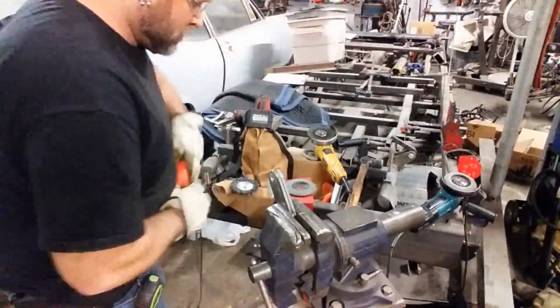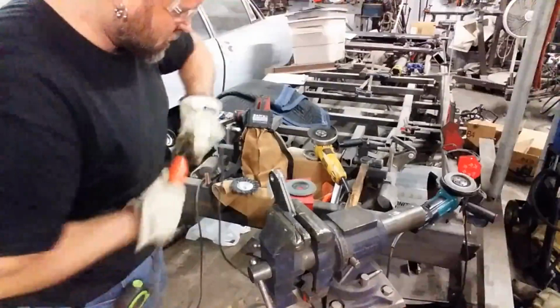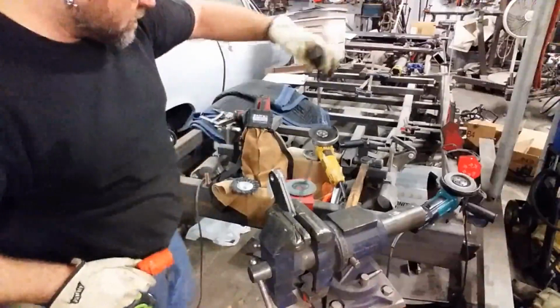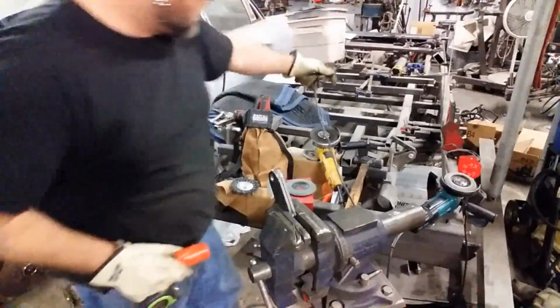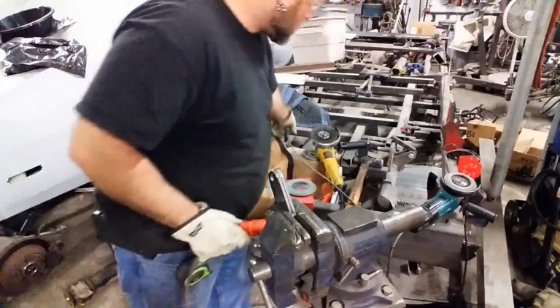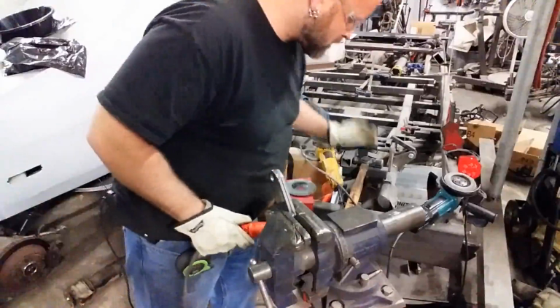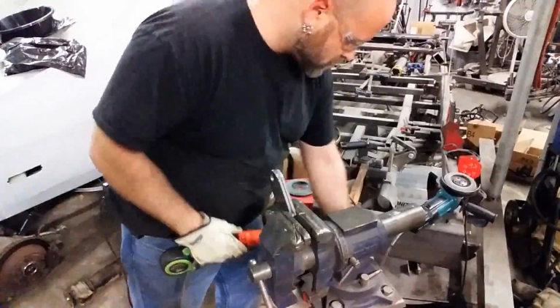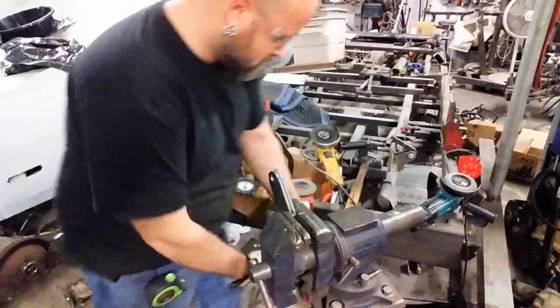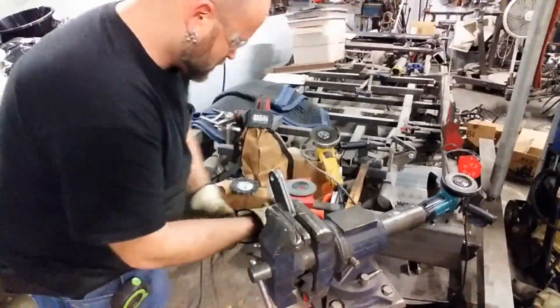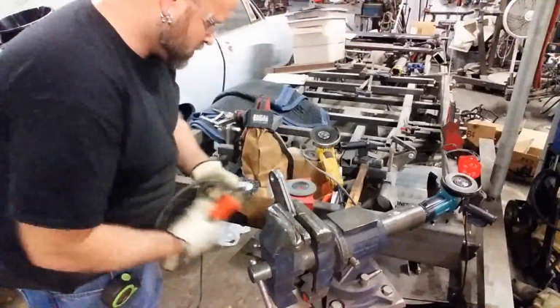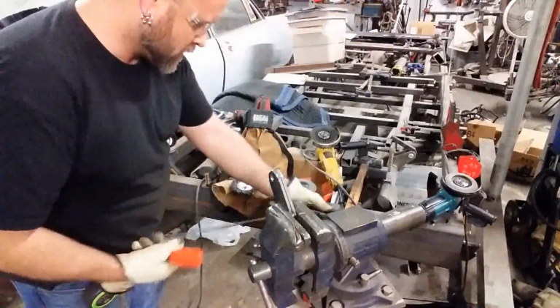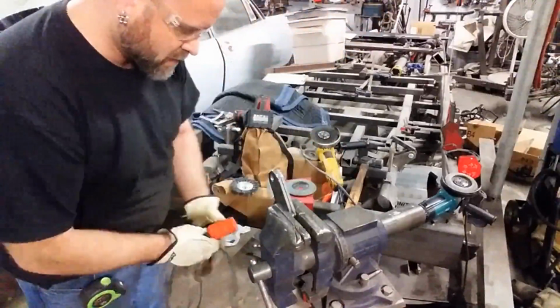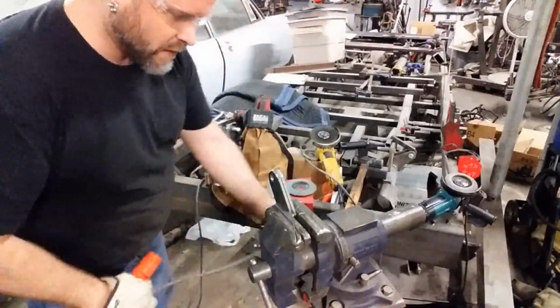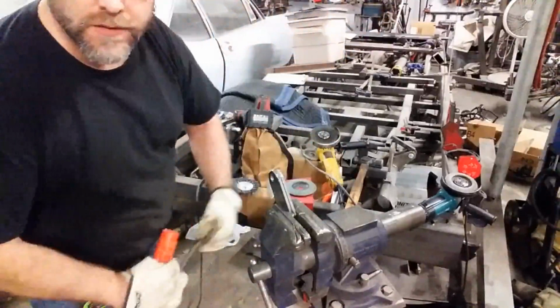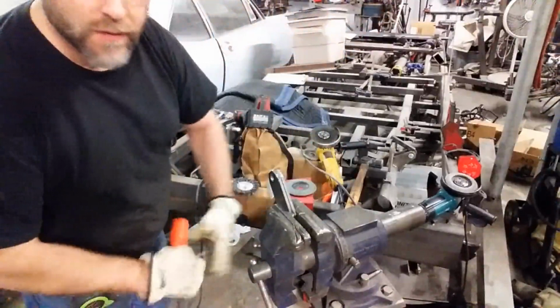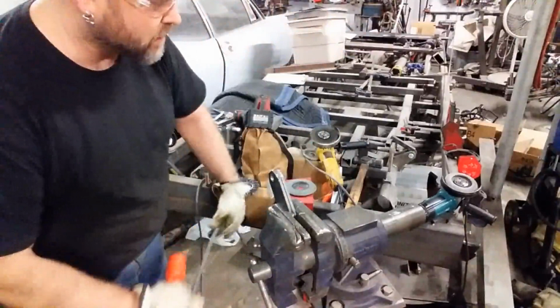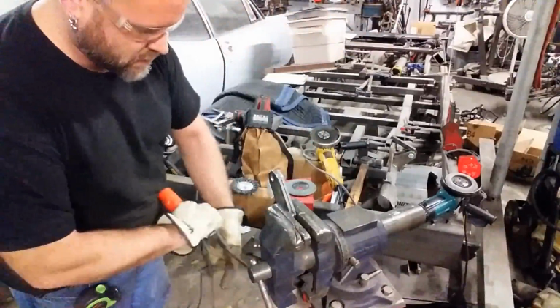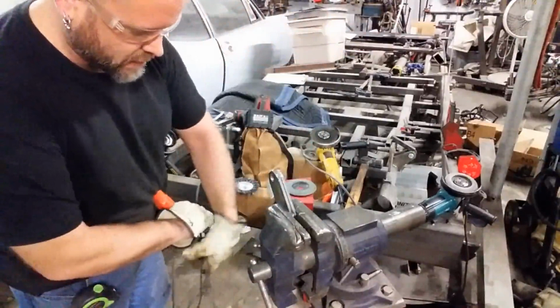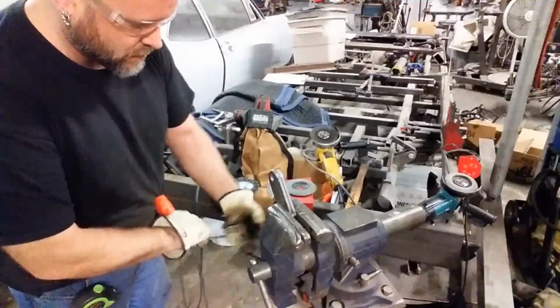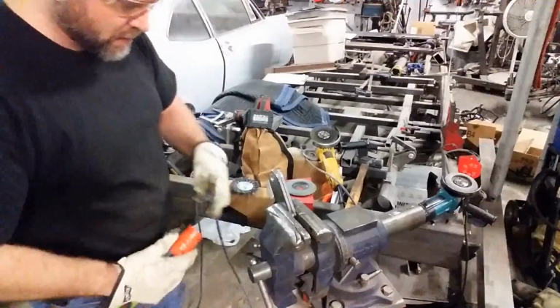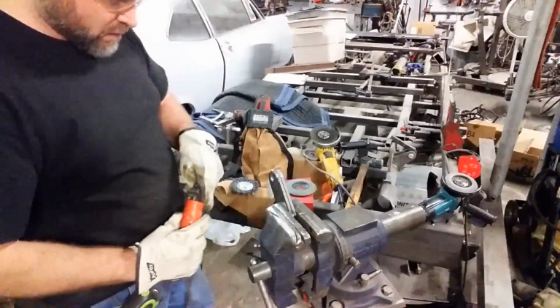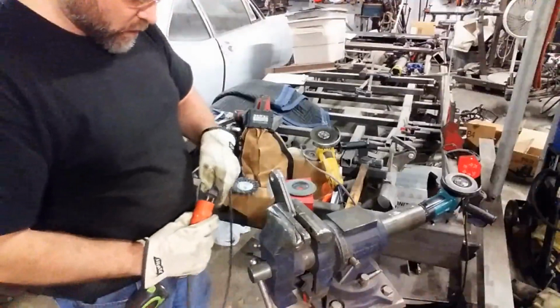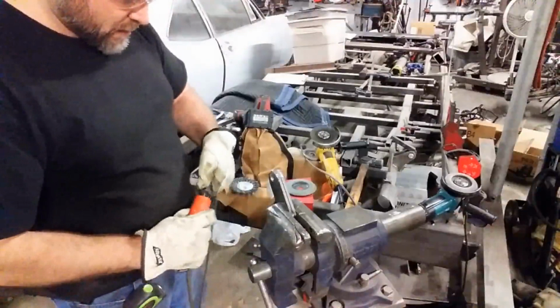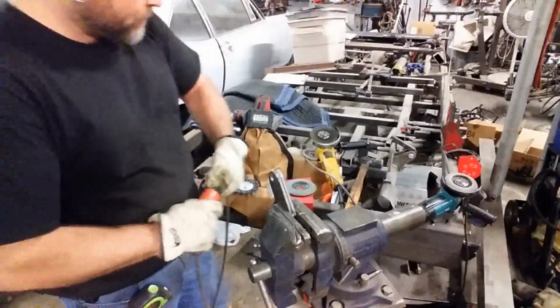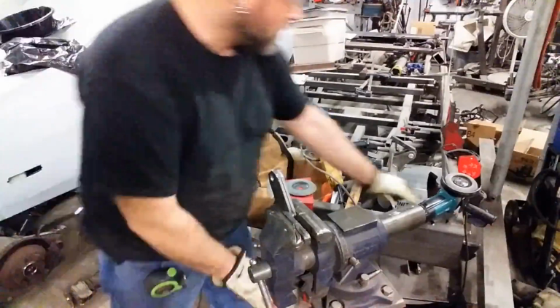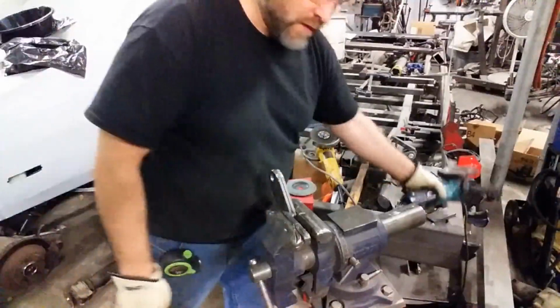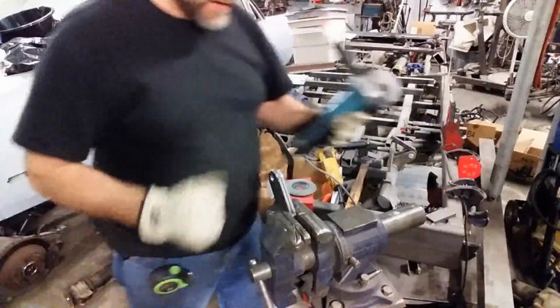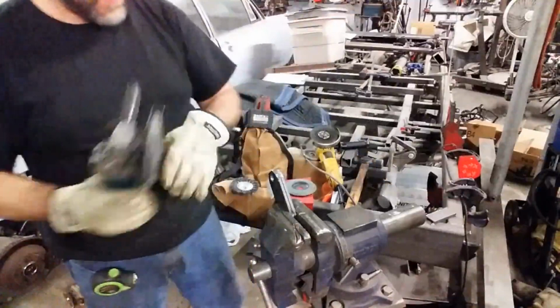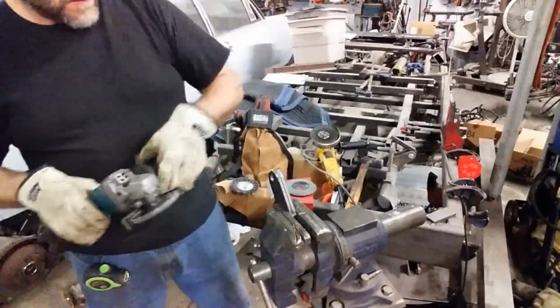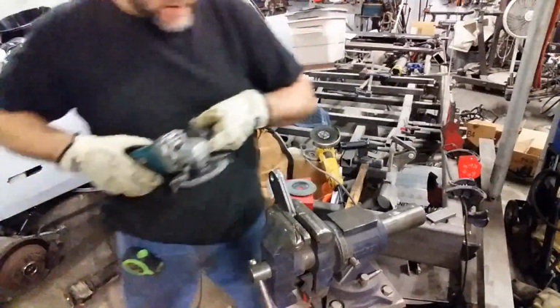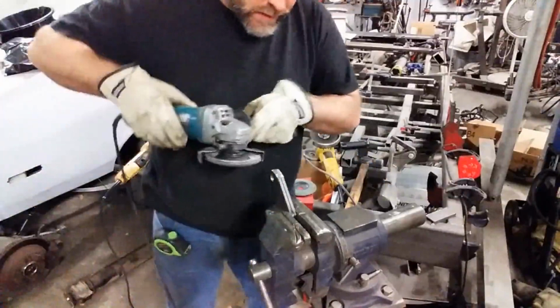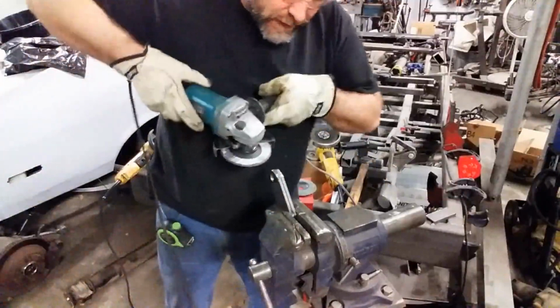Now I'll take and switch from that cutoff wheel to my other grinder. If you have to — this is always easier — because I'm constantly using more than one item here. And now we will go ahead and commence grinding that off.